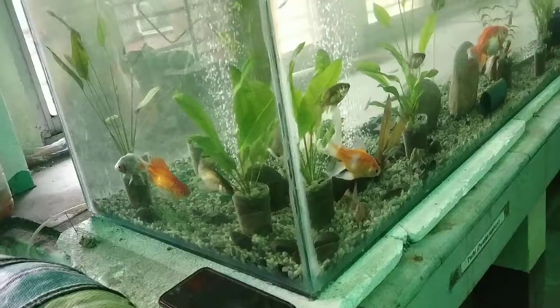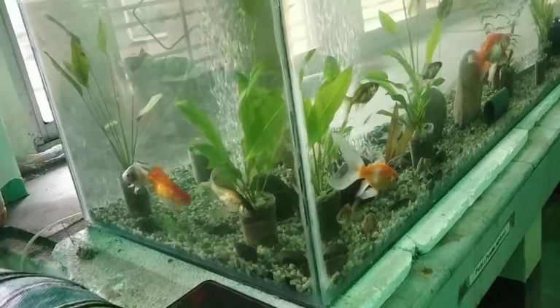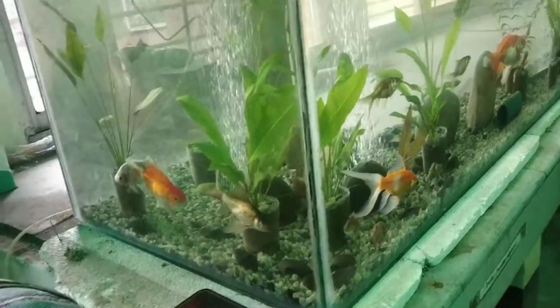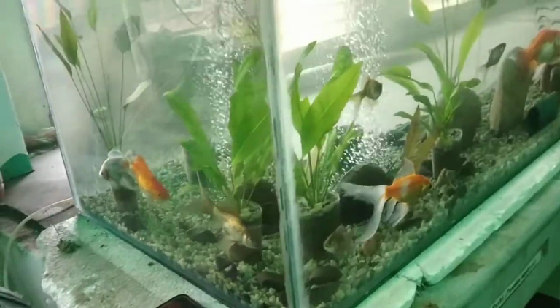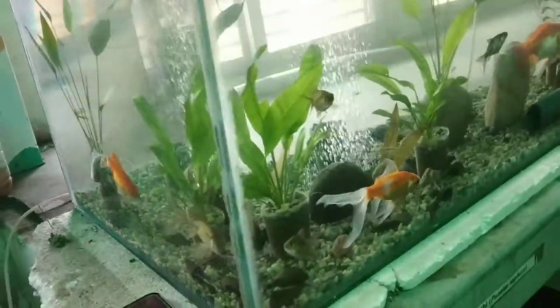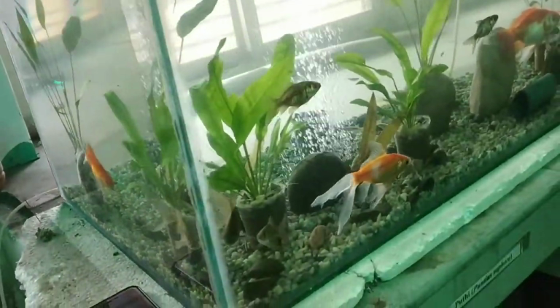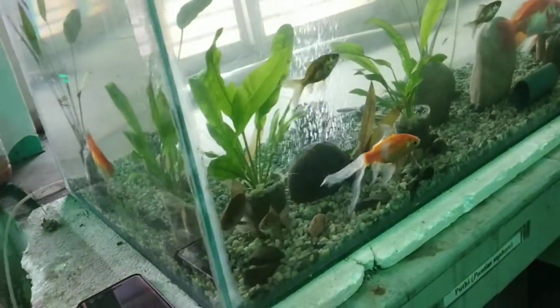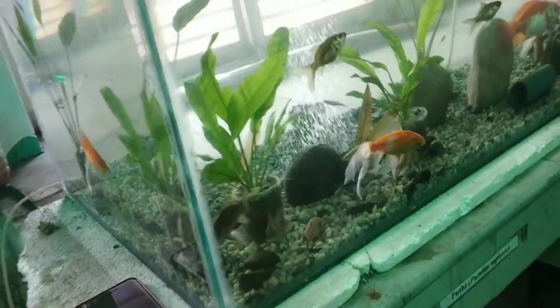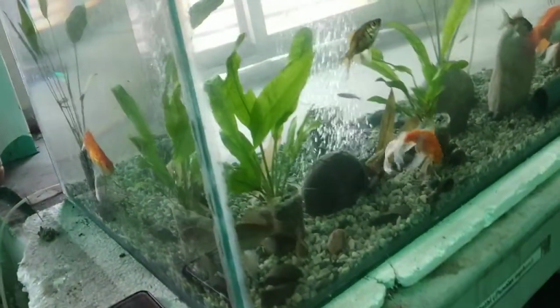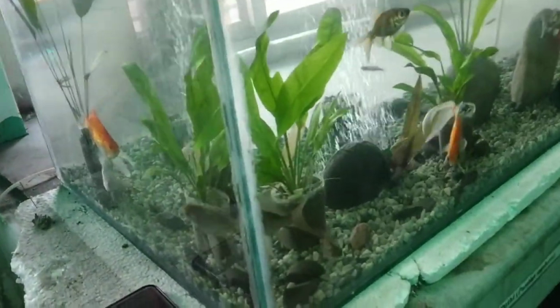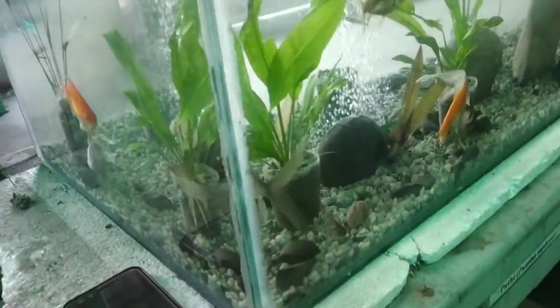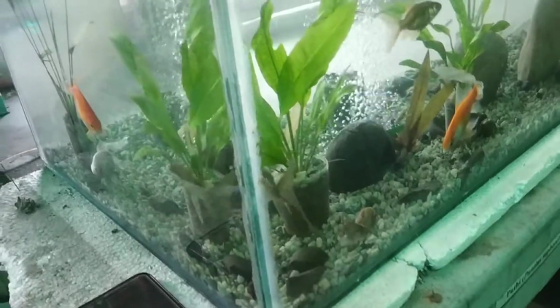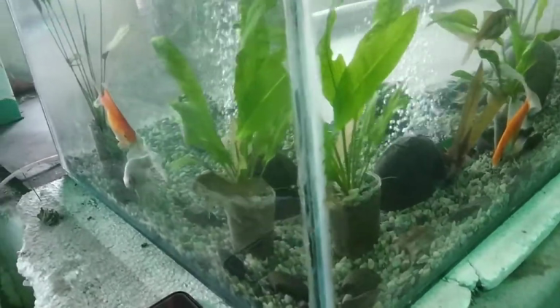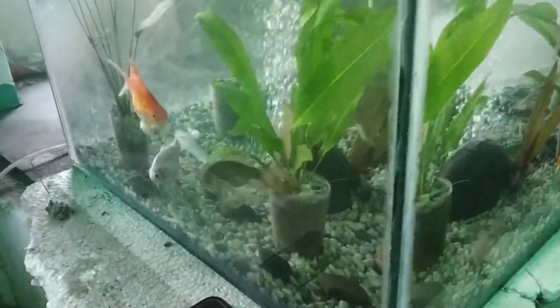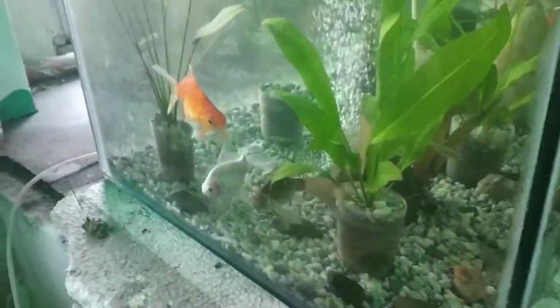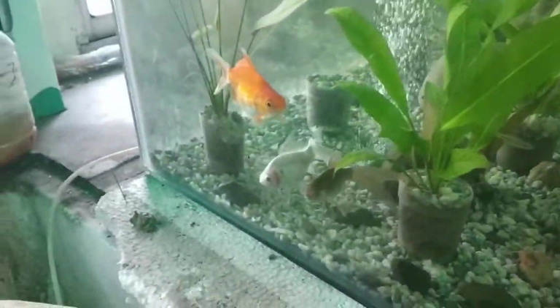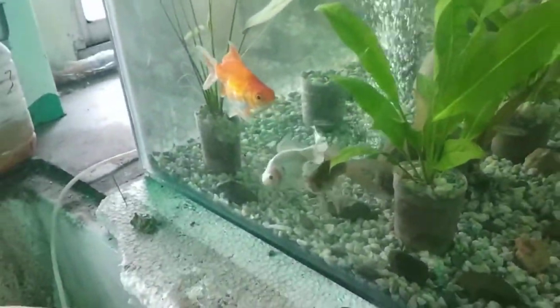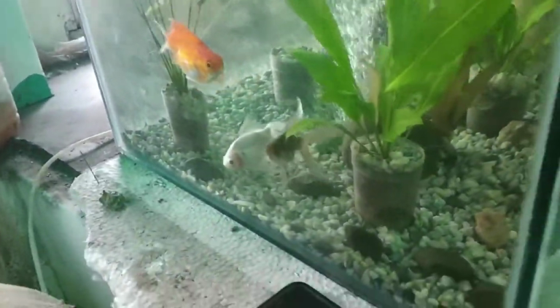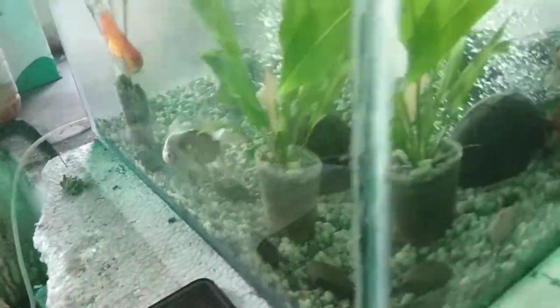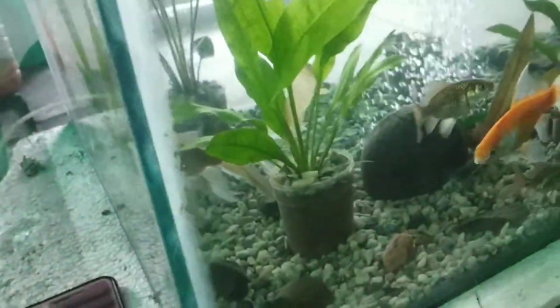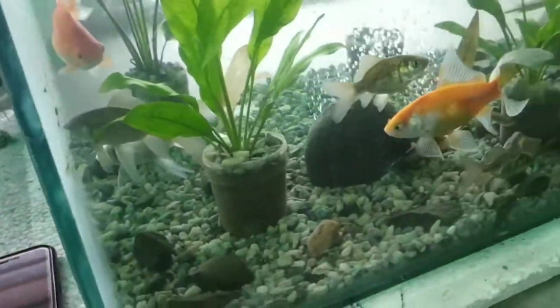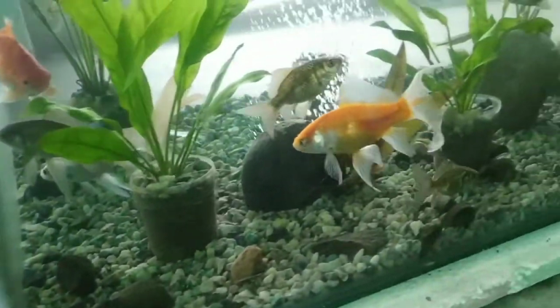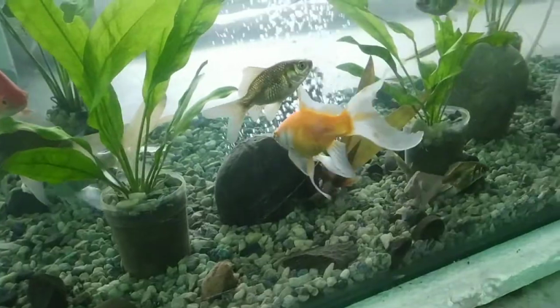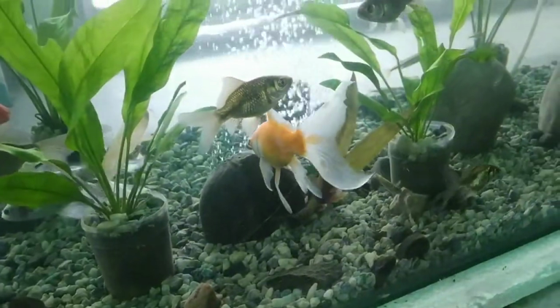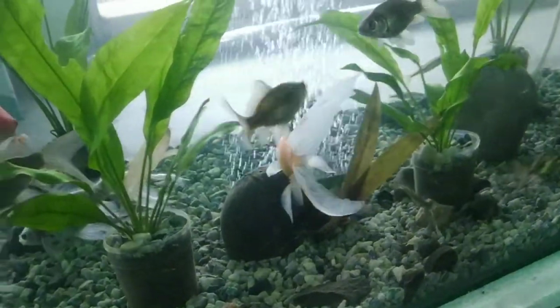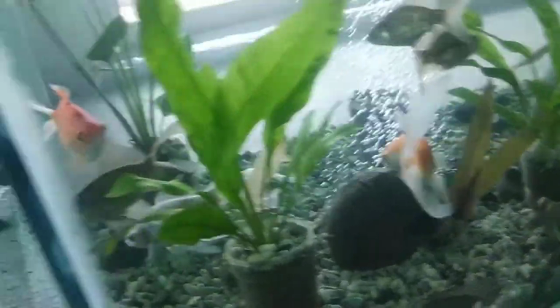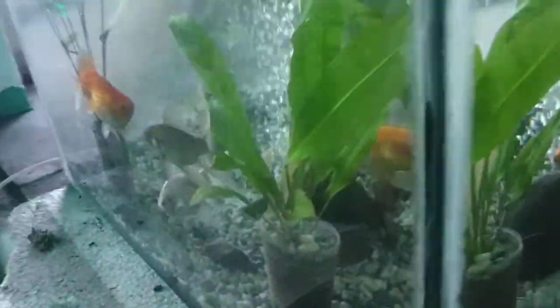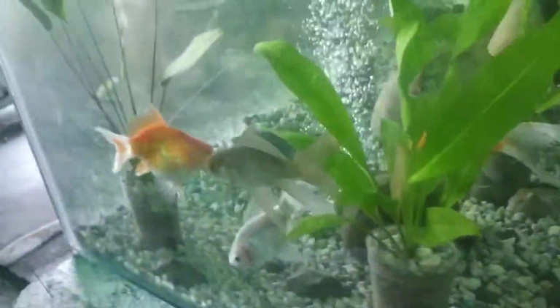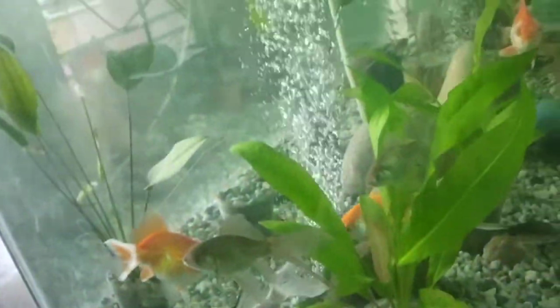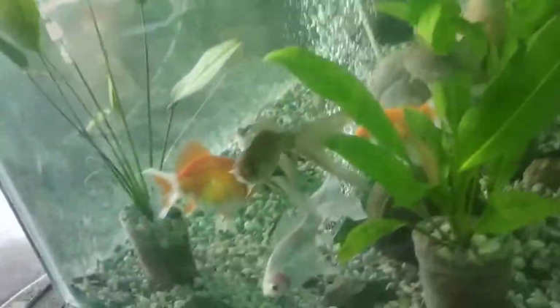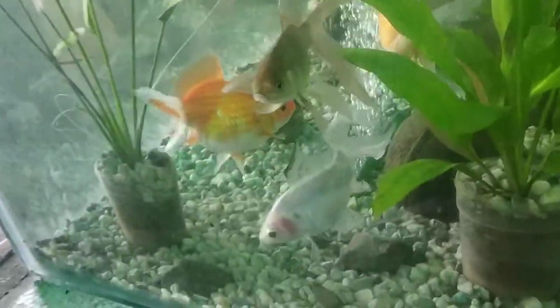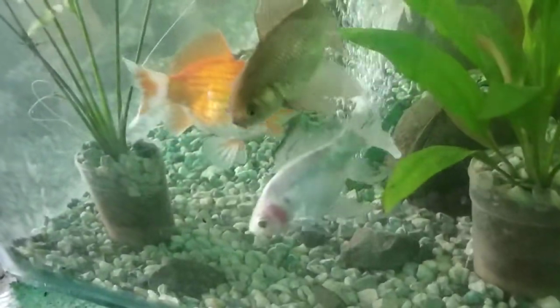Ta-na! This is the aquarium in our wet lab. Here we have goldfish — different types of goldfish. Orange and white goldfish.